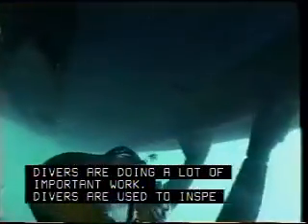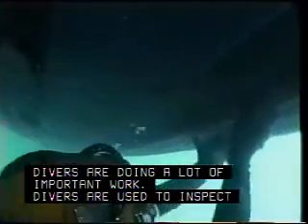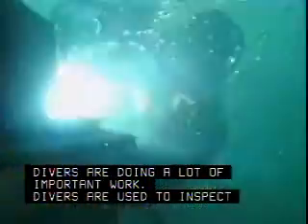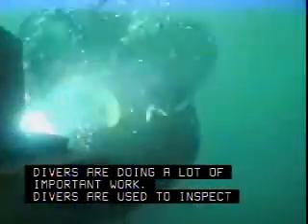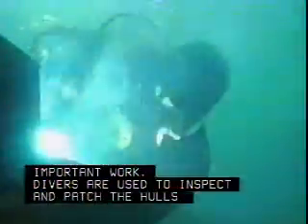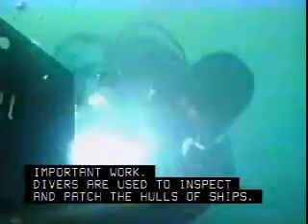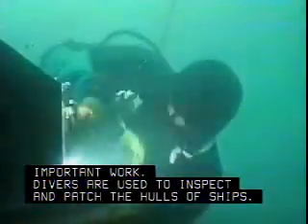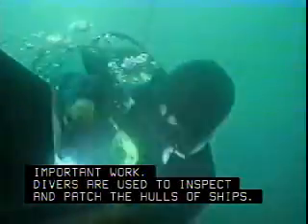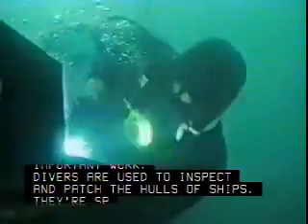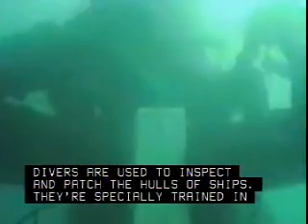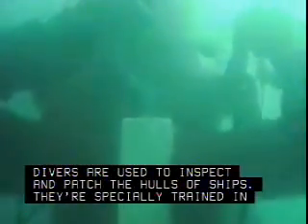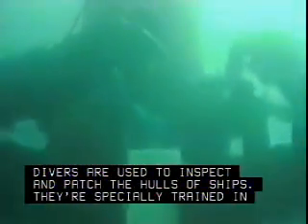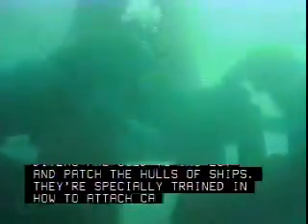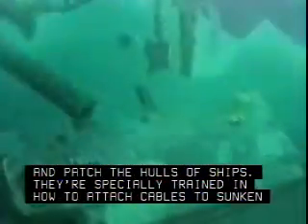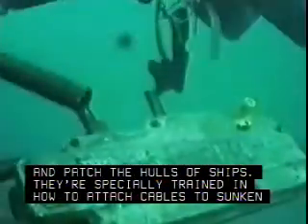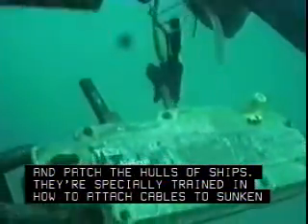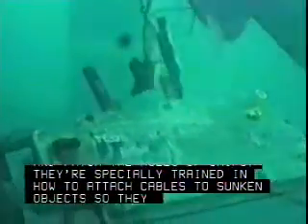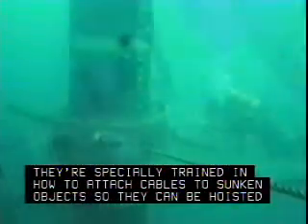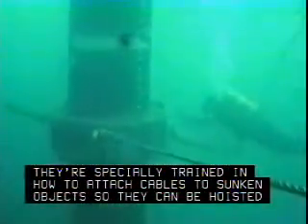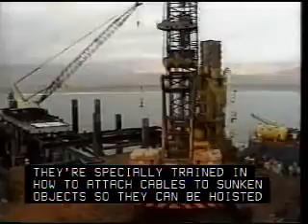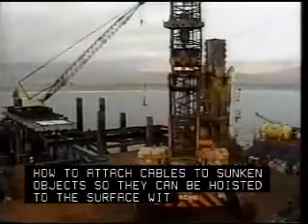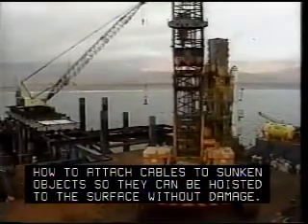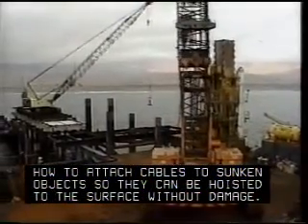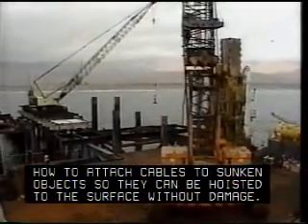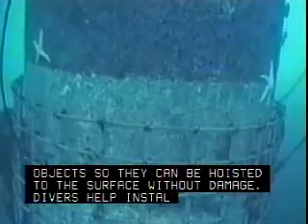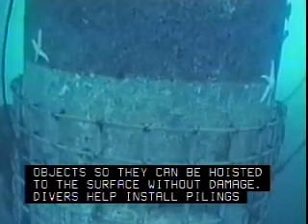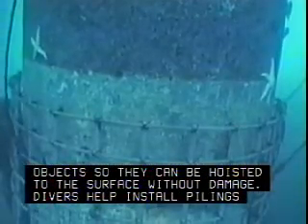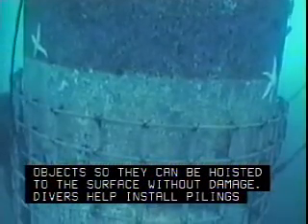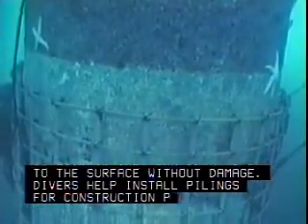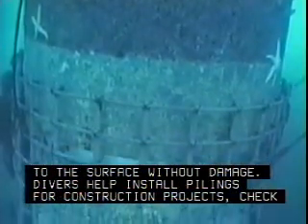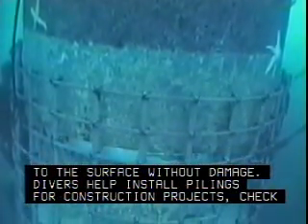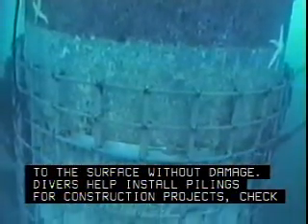Divers are used to inspect and patch the hulls of ships. They're specially trained in how to attach cables to sunken objects so they can be hoisted to the surface without damage. Divers help install pilings for construction projects.